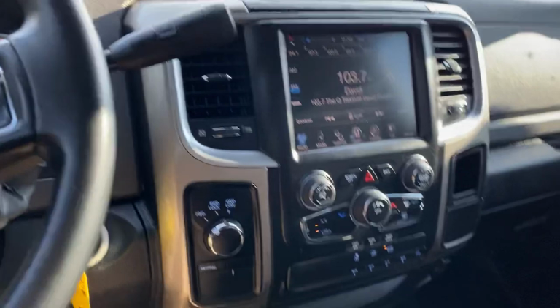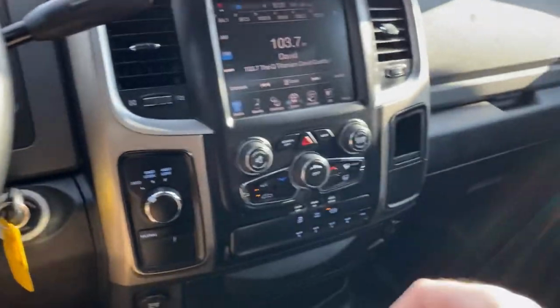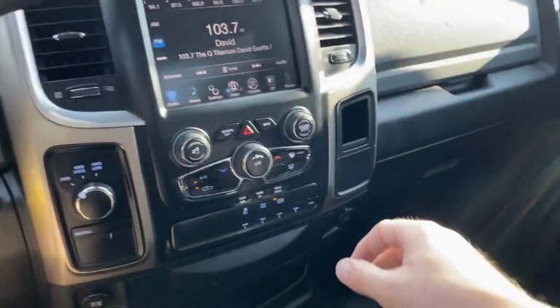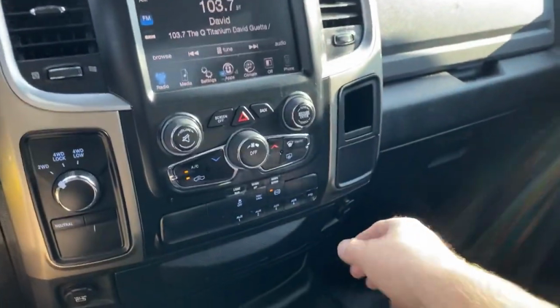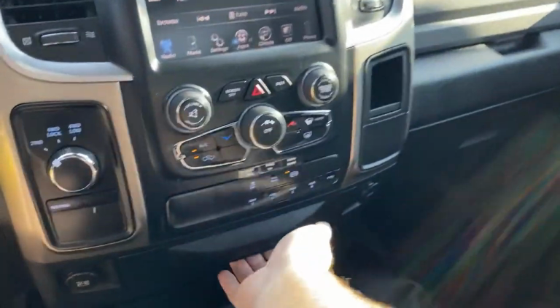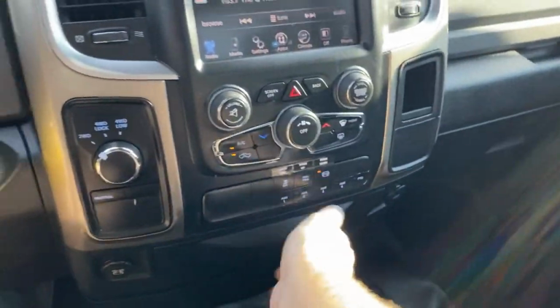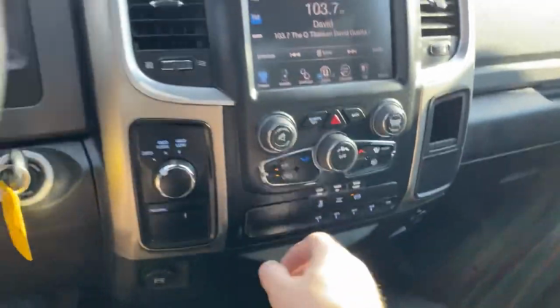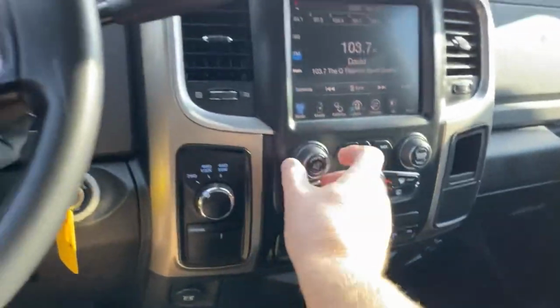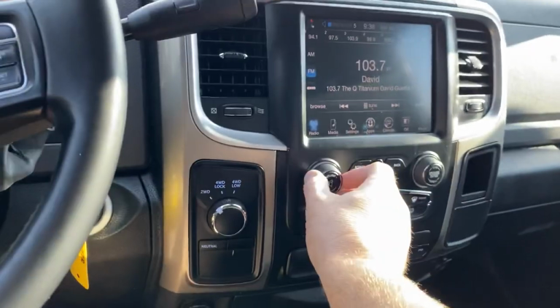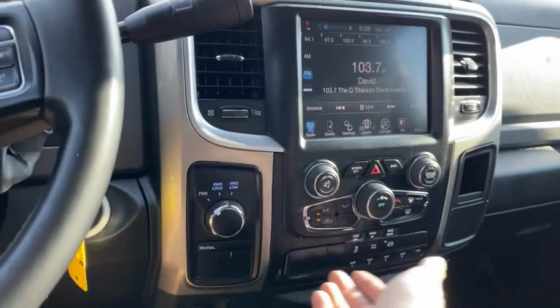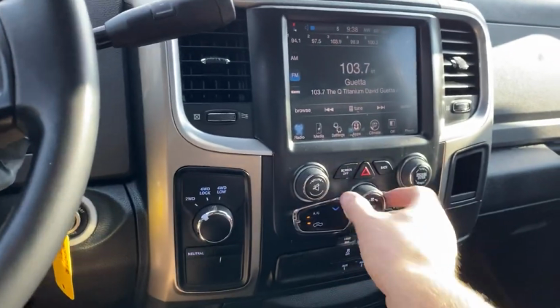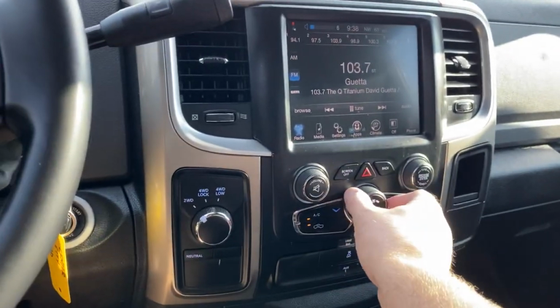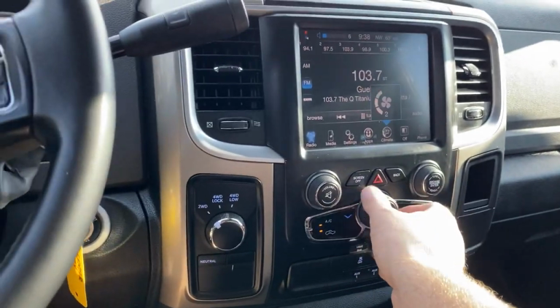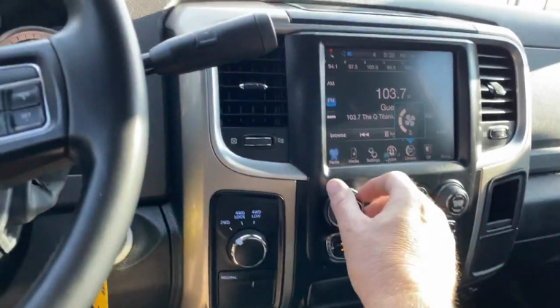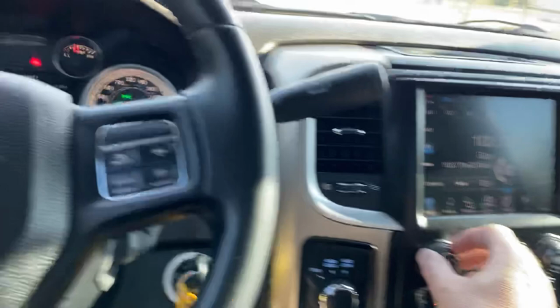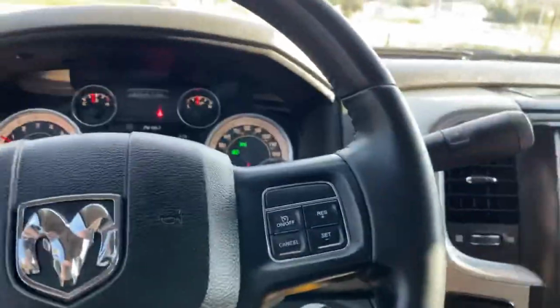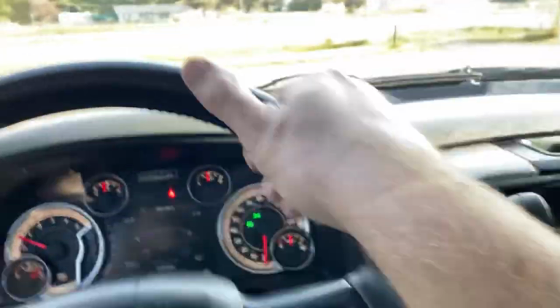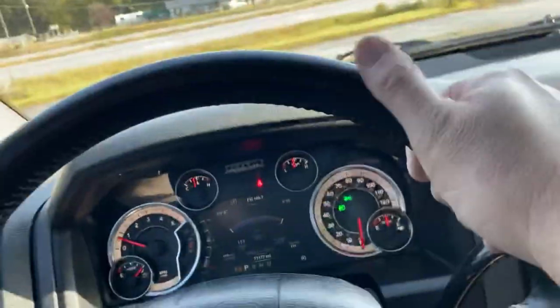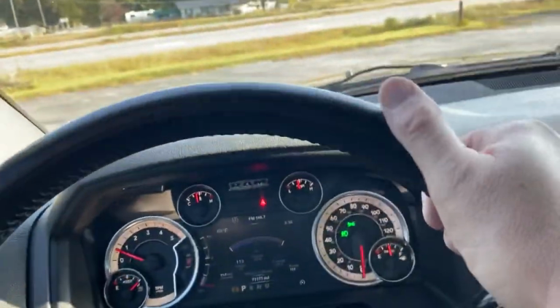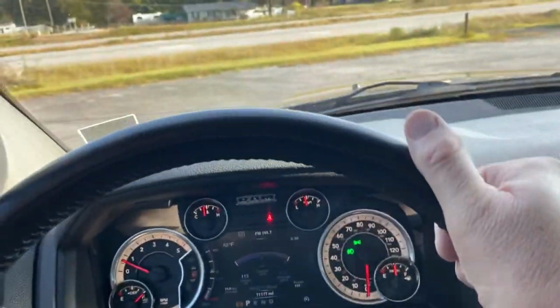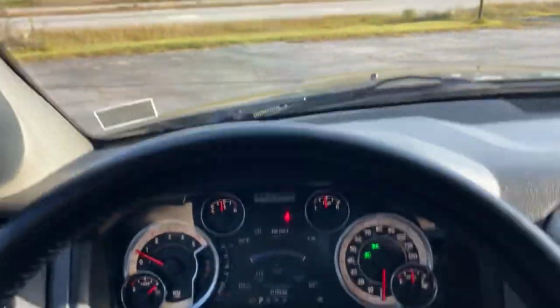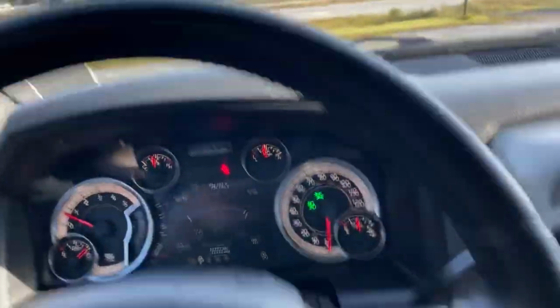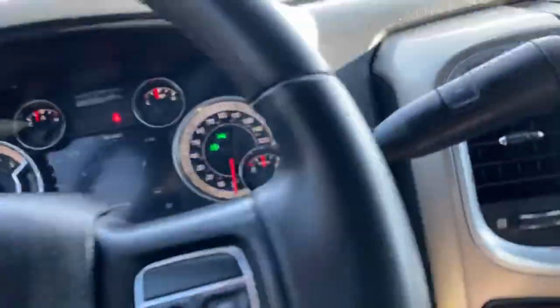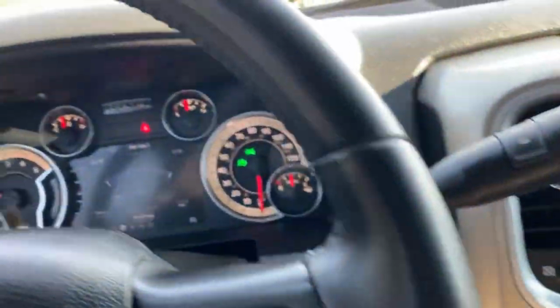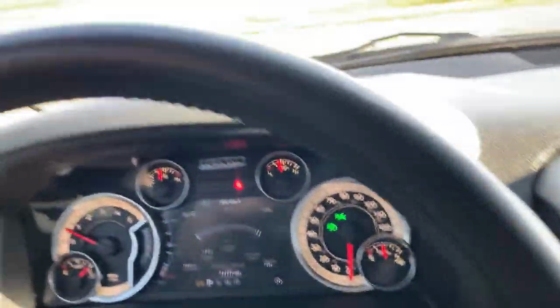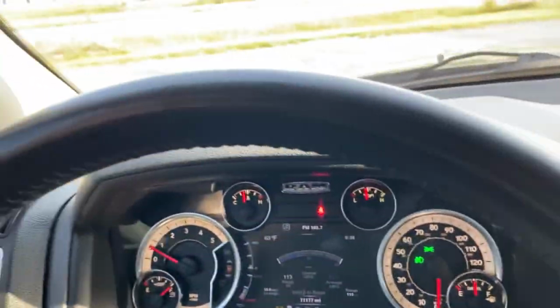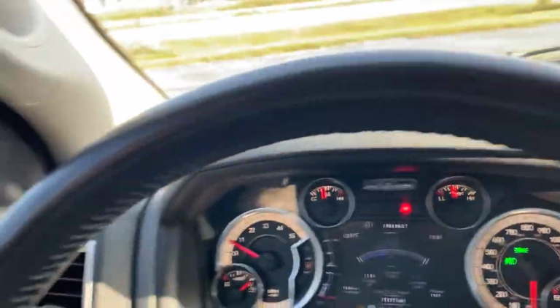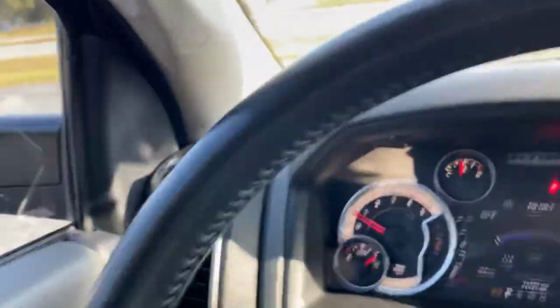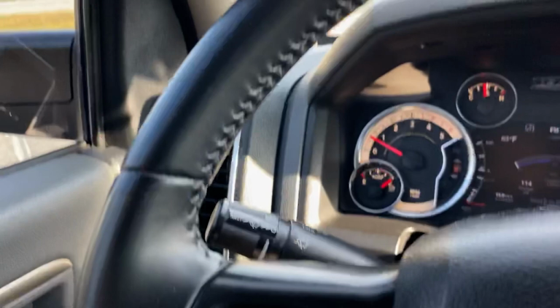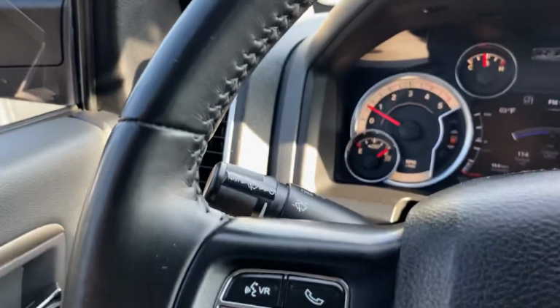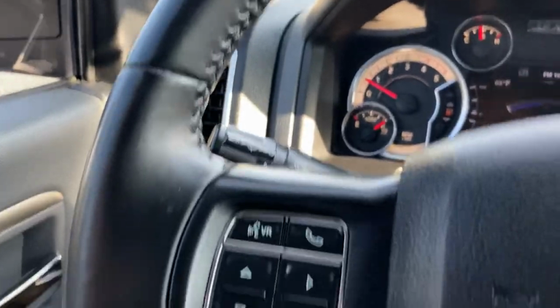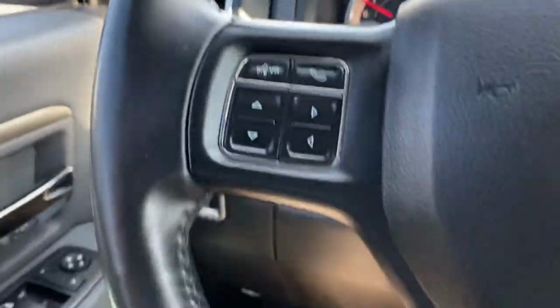Best I can tell, the truck hasn't been smoked in — it doesn't smell like smoke at all. You can see the steering wheel is in really nice shape. Whoever had this truck took really good care of it.